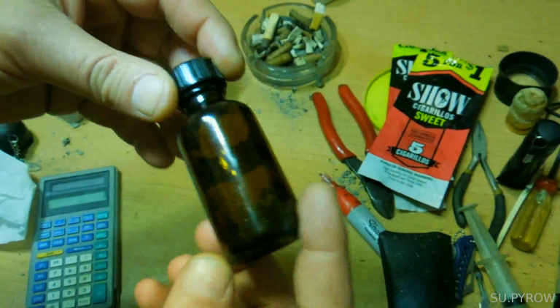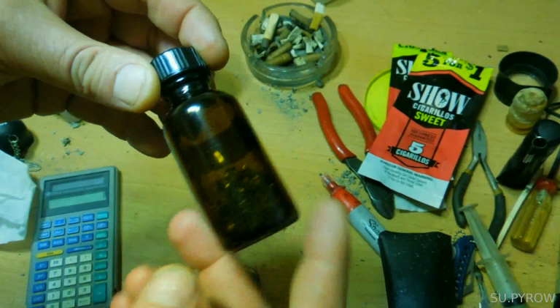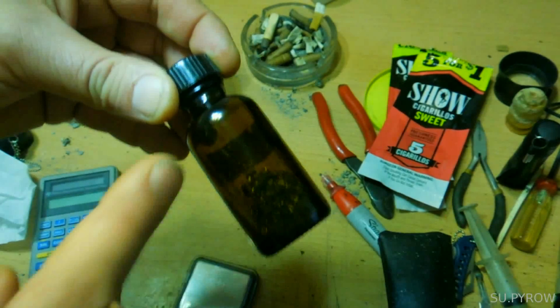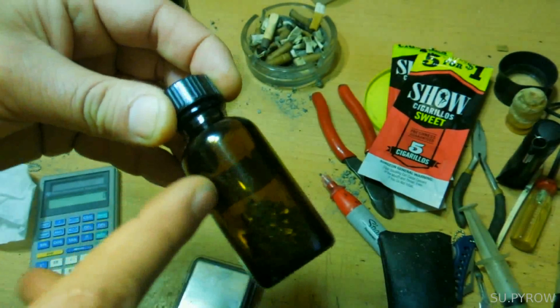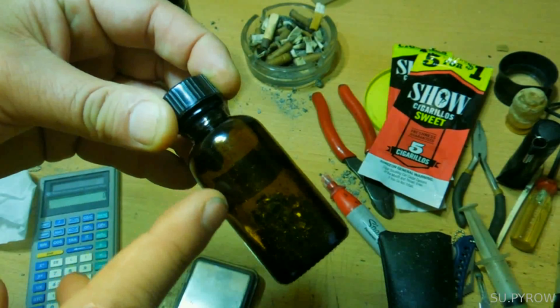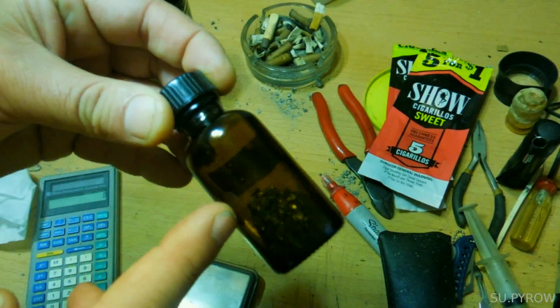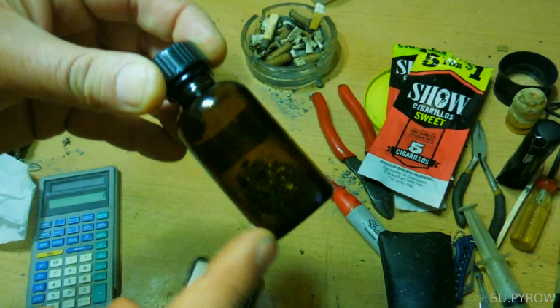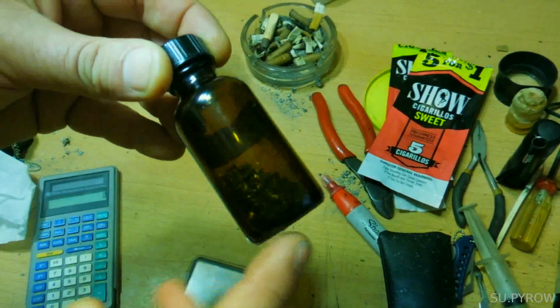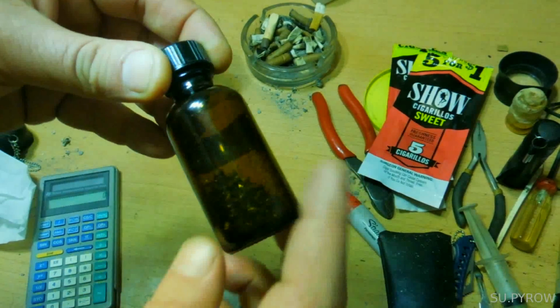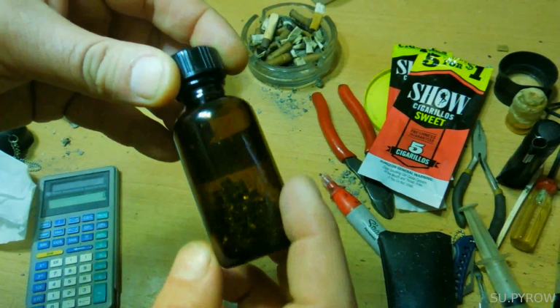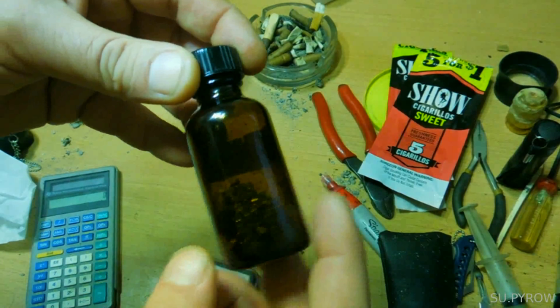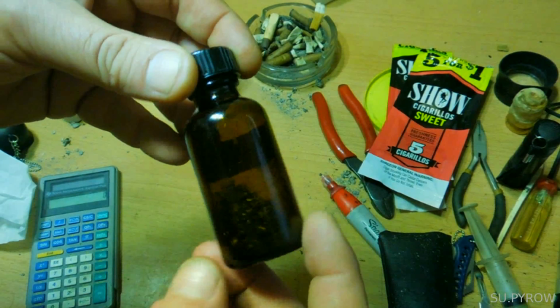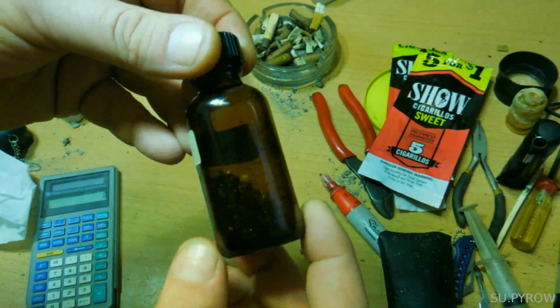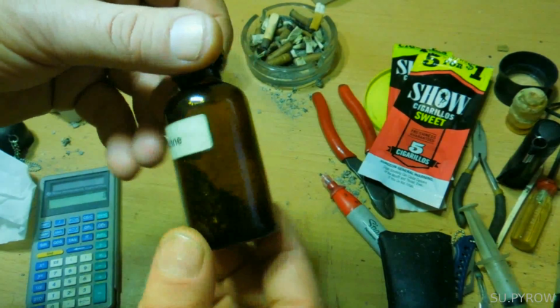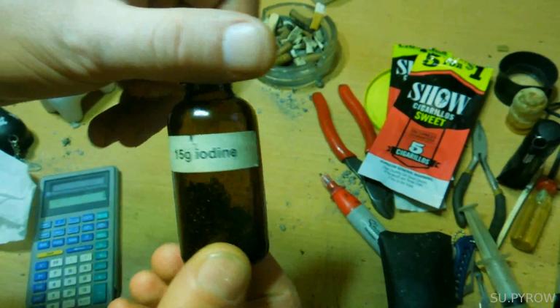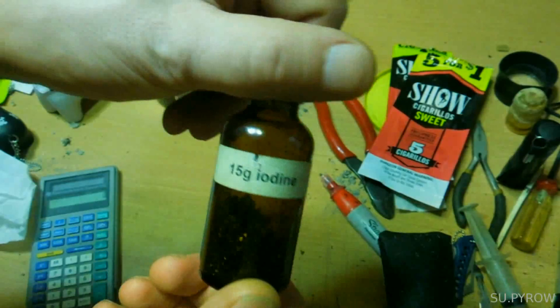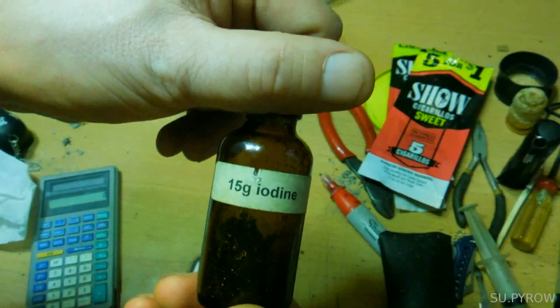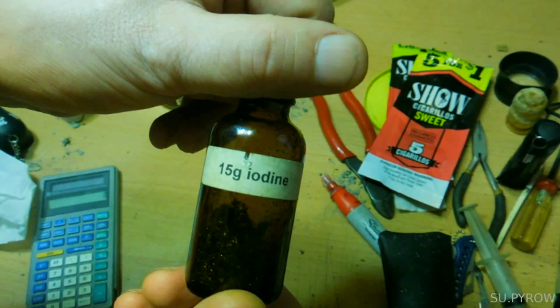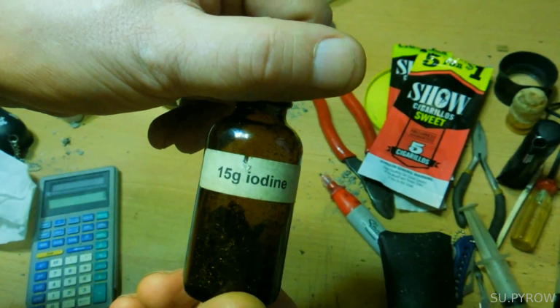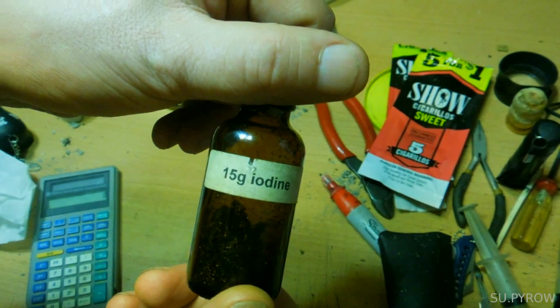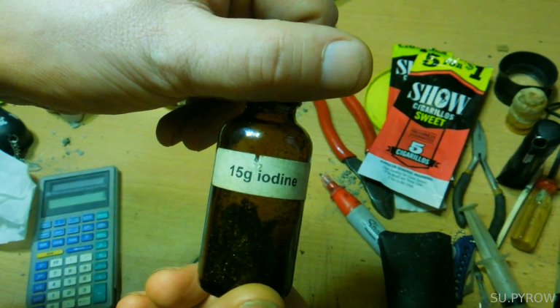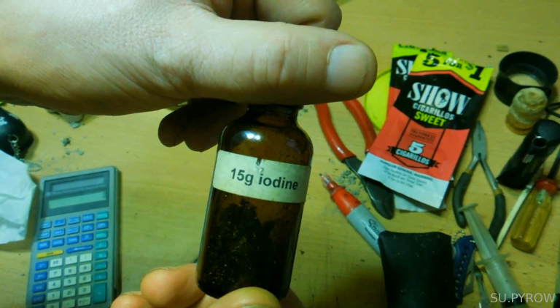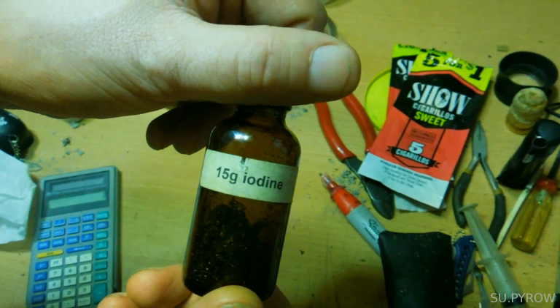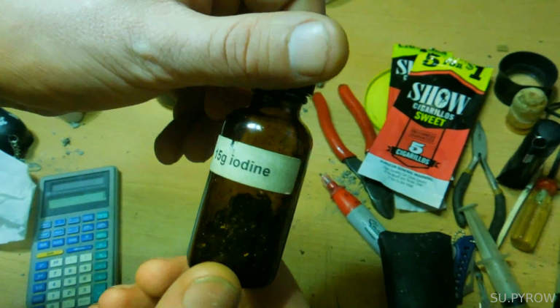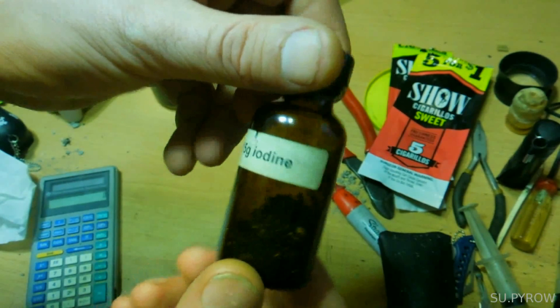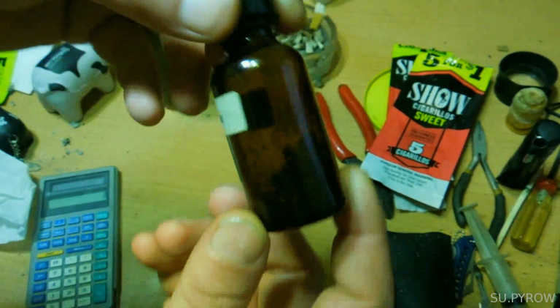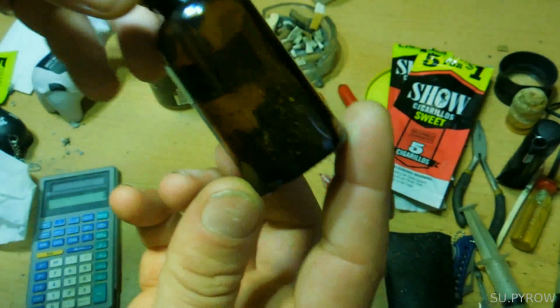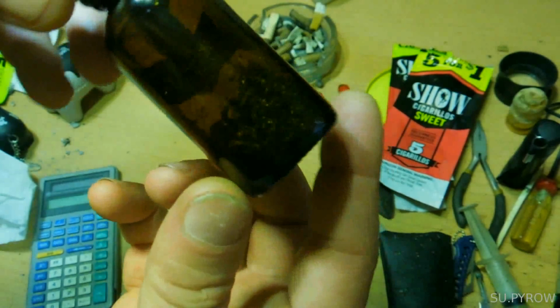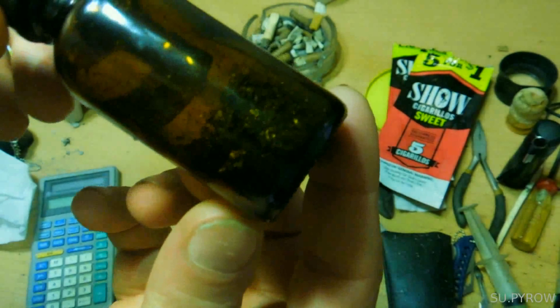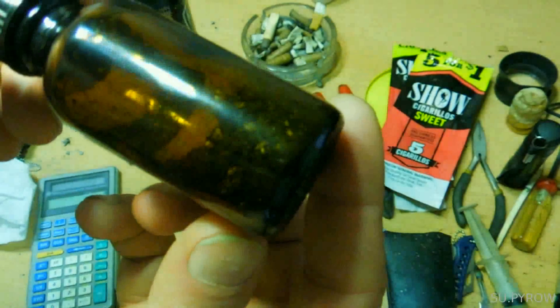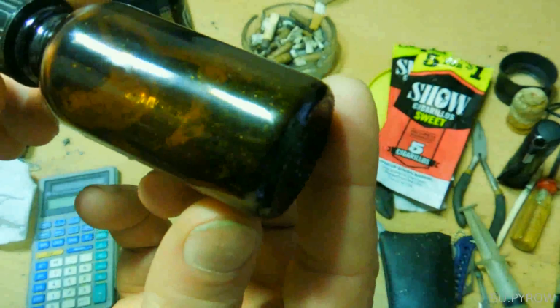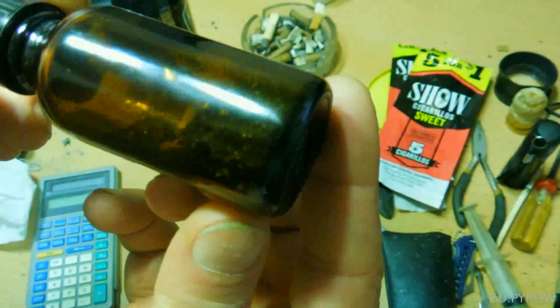This is a one-ounce amber bottle and enclosed in it is 15 grams of iodine. This is elemental iodine.